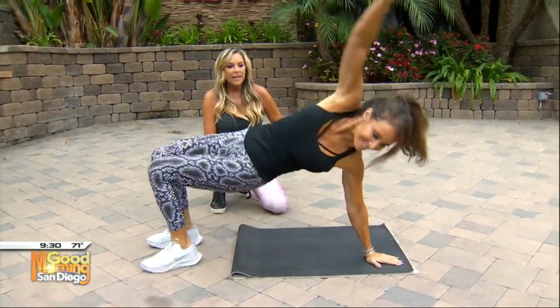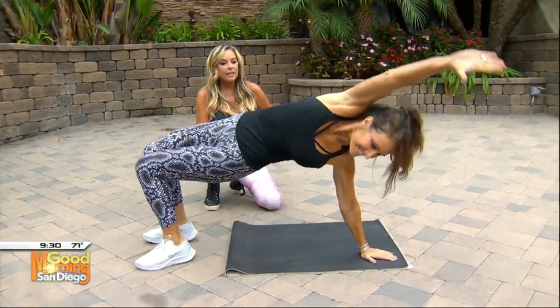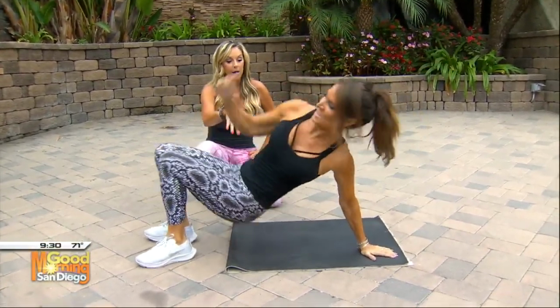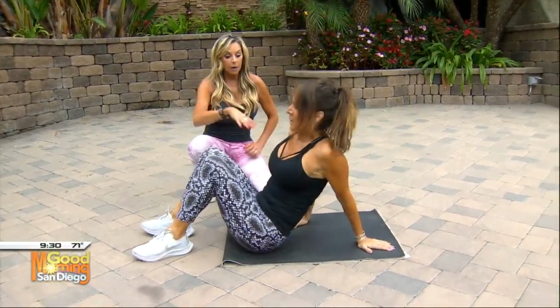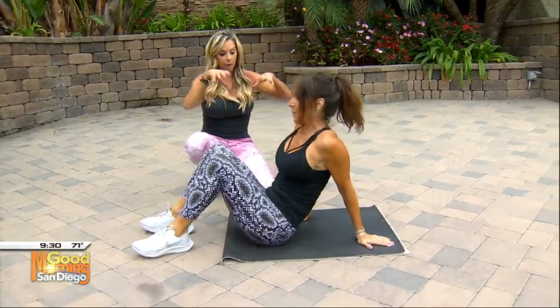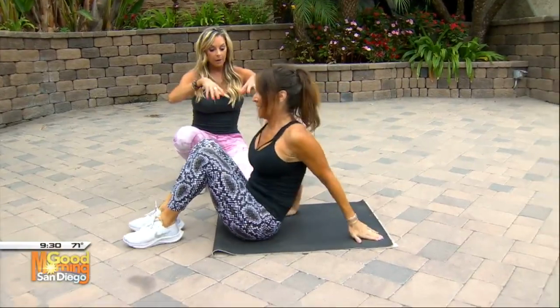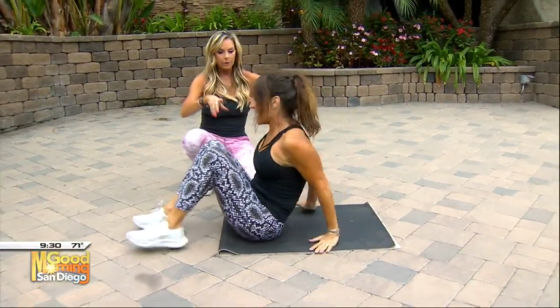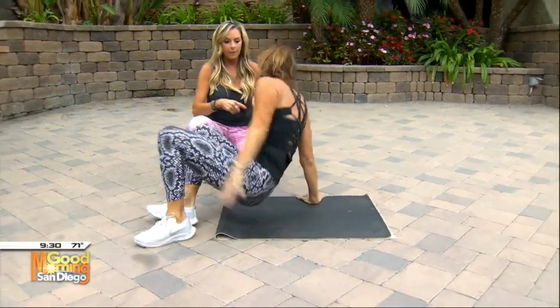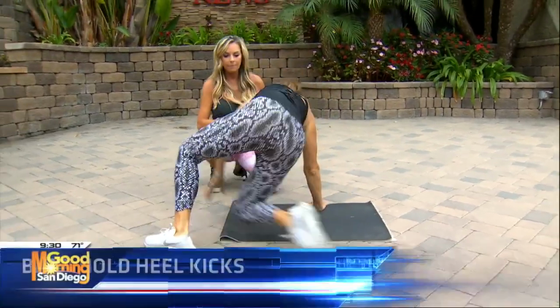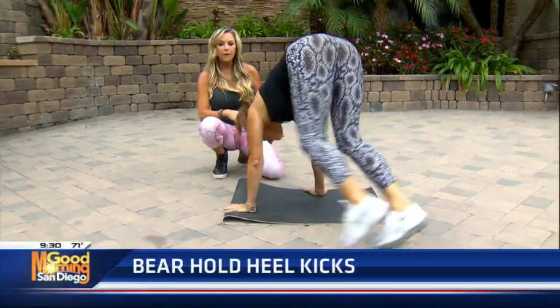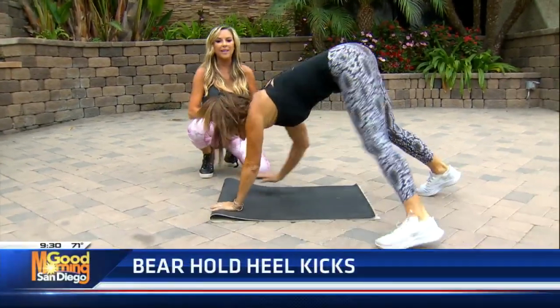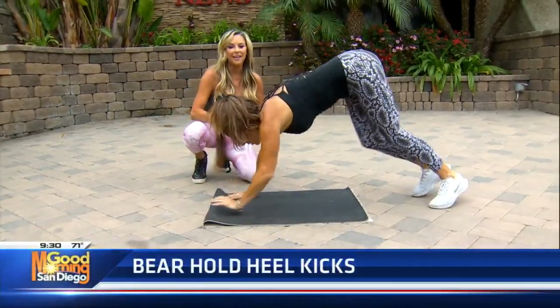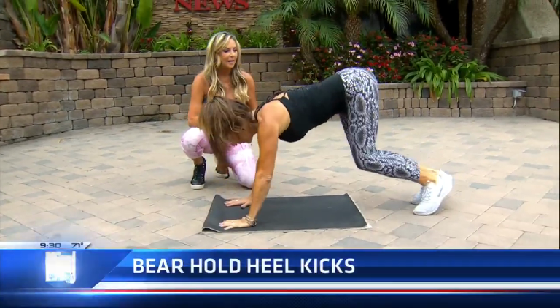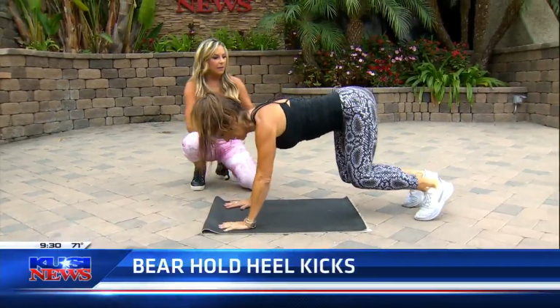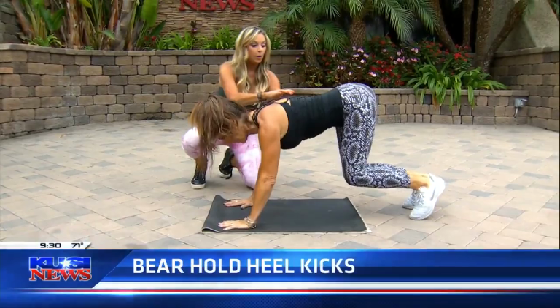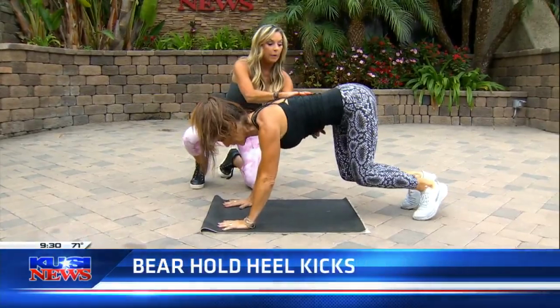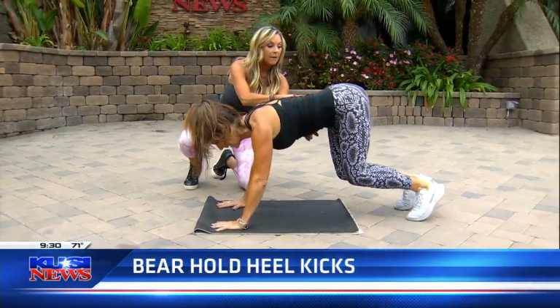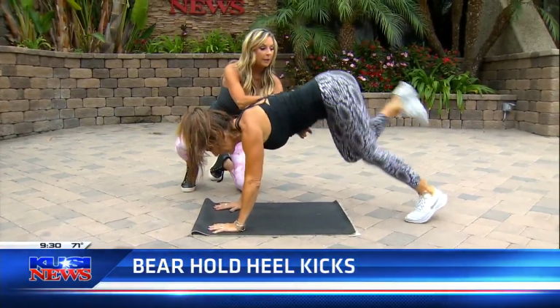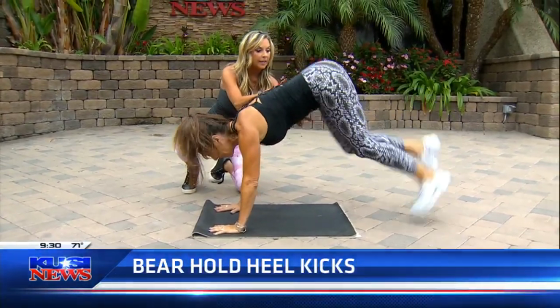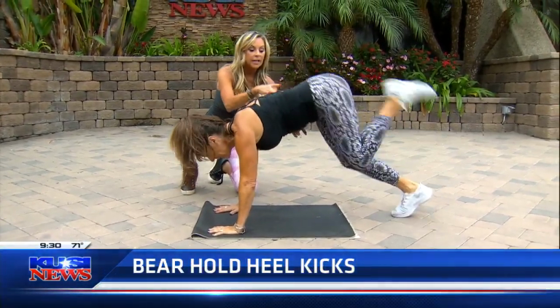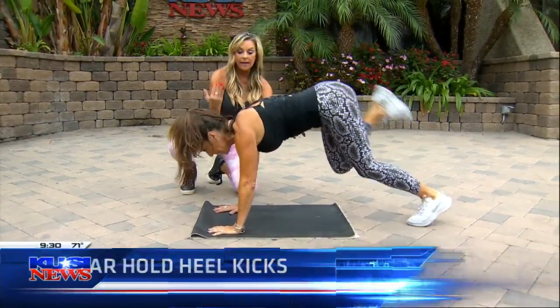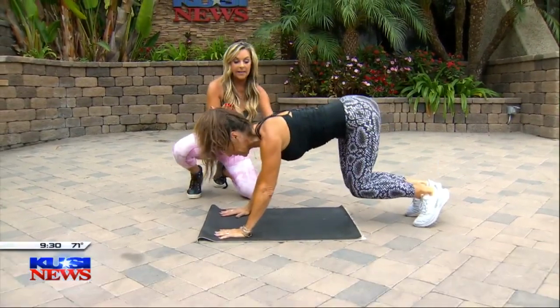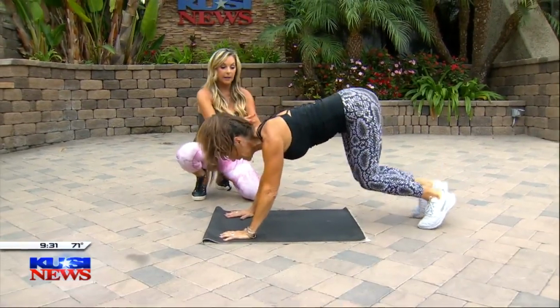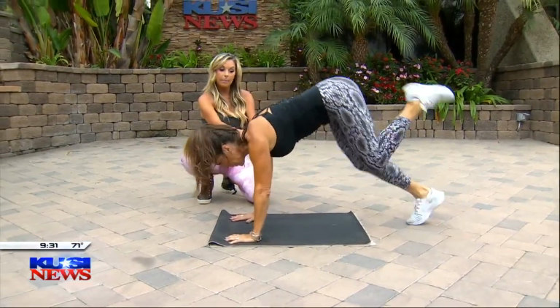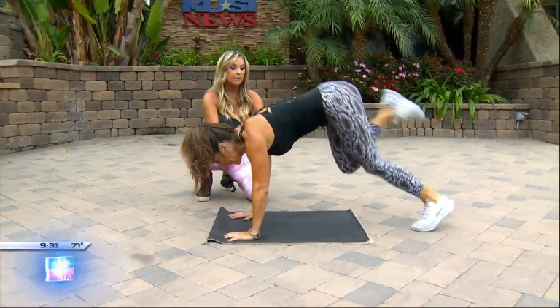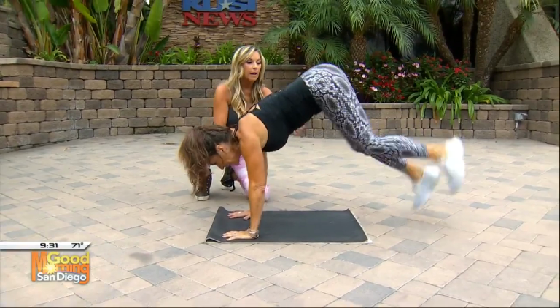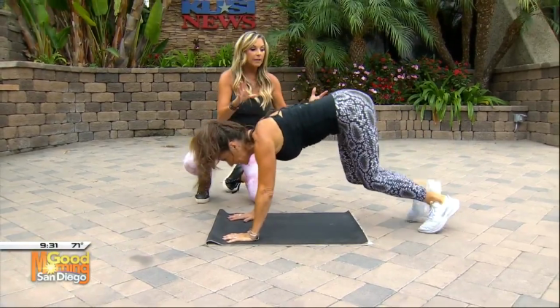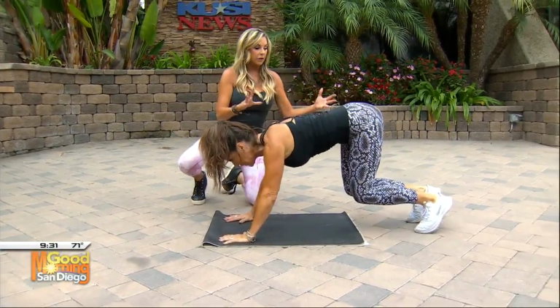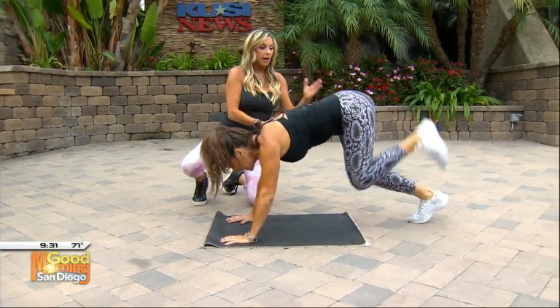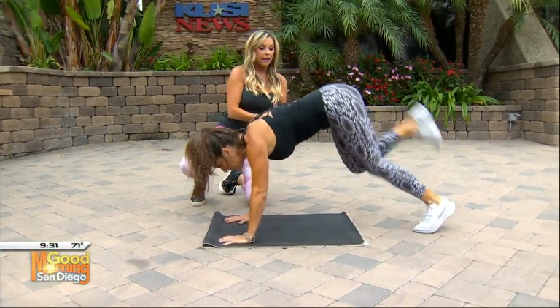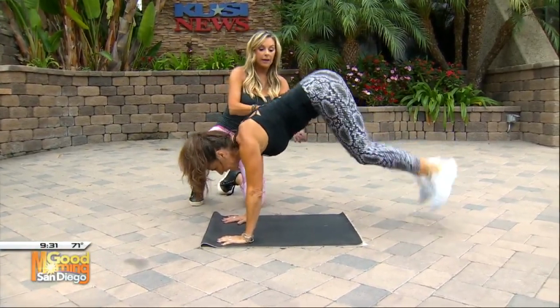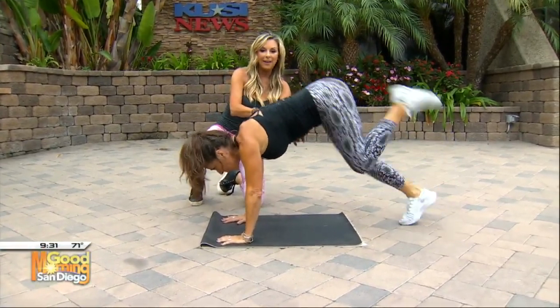Now let's get into the bear crawl — we're going to hold the bear. Turn around and you're going to do the heel kicks. Hold it here, pull that belly in. Now kick, kick, kick. So this is high intensity, working the upper body as well — multifunctional. High kicking here and holding it.